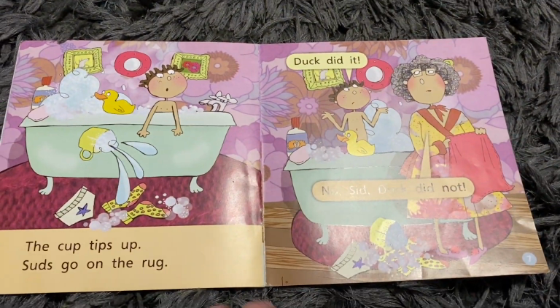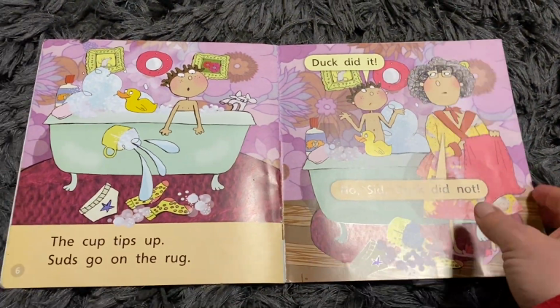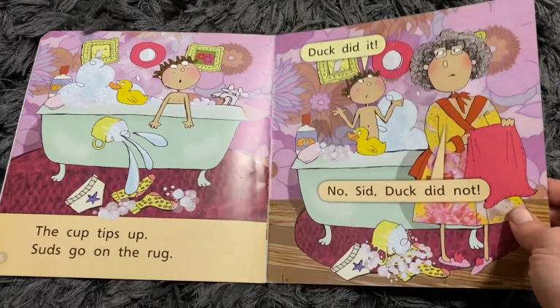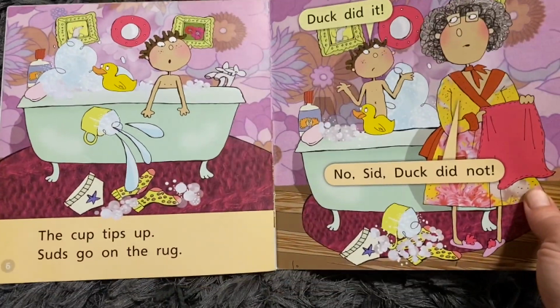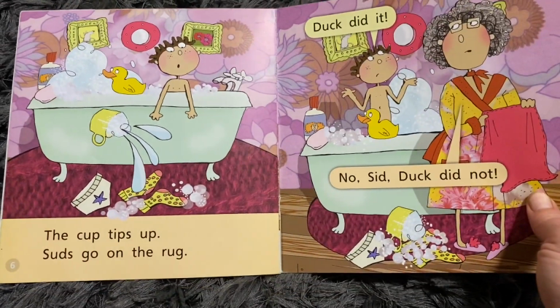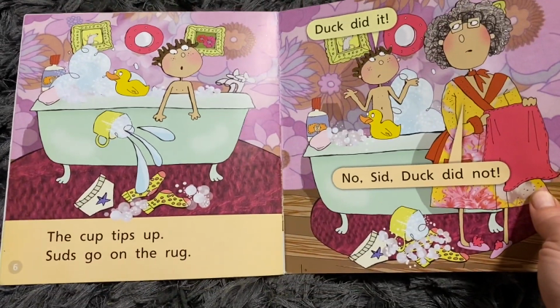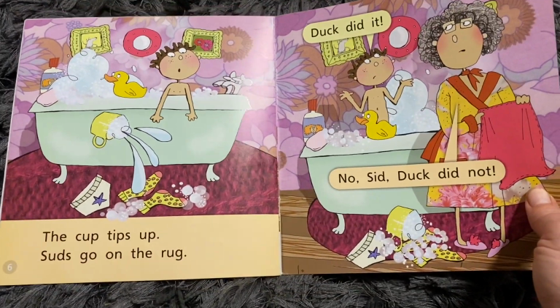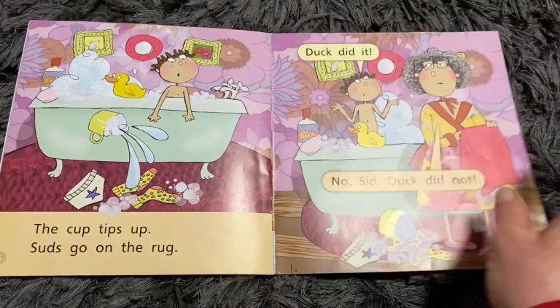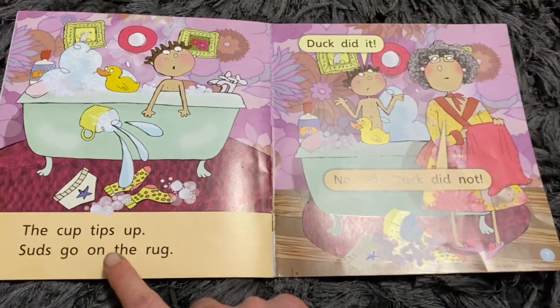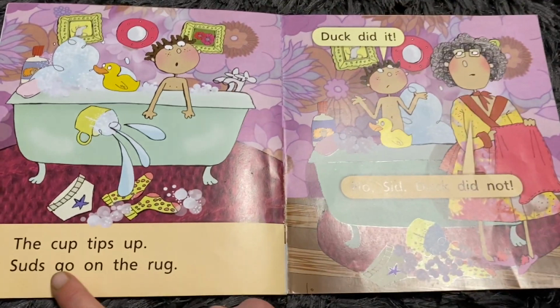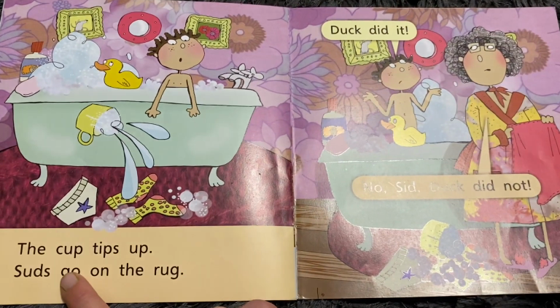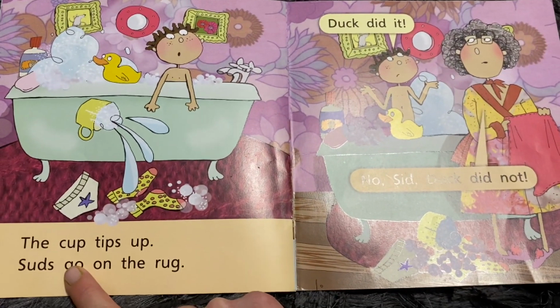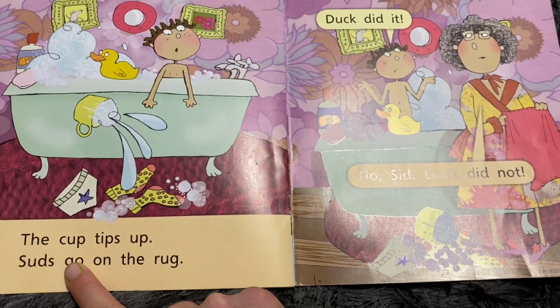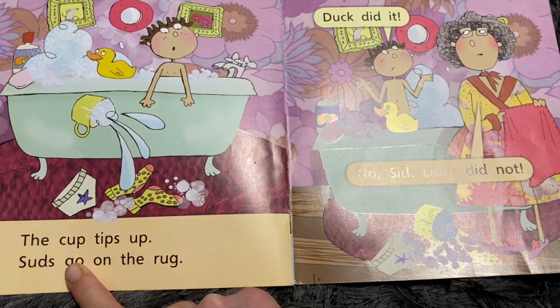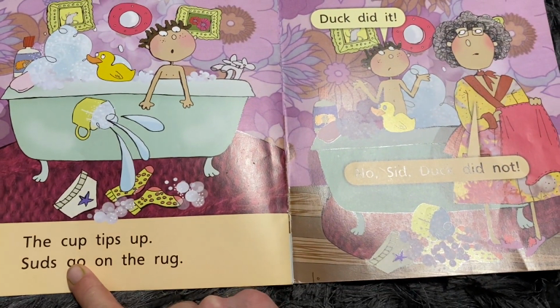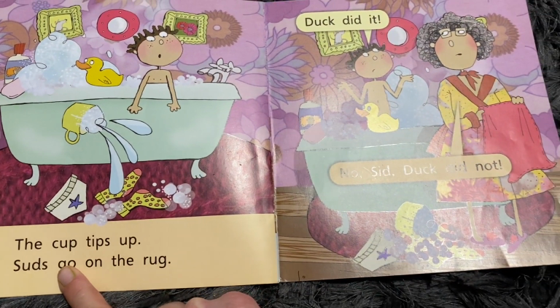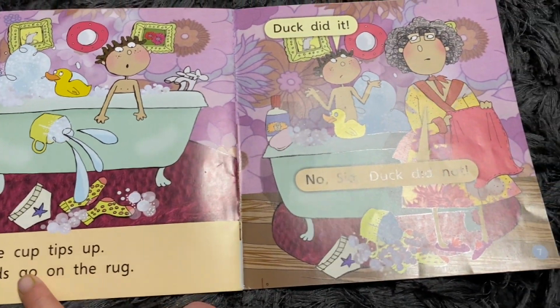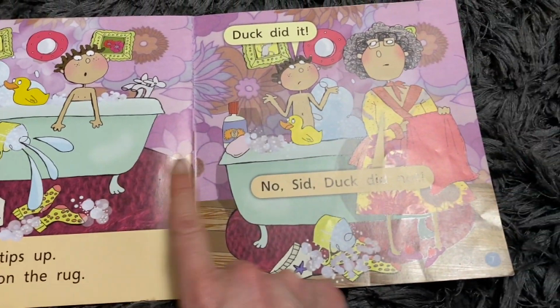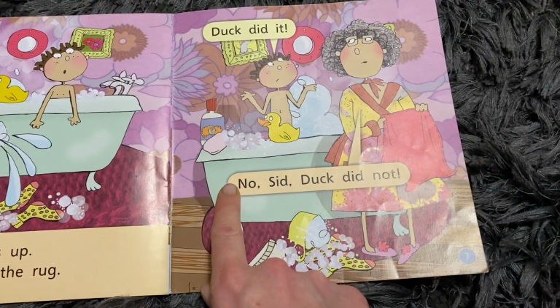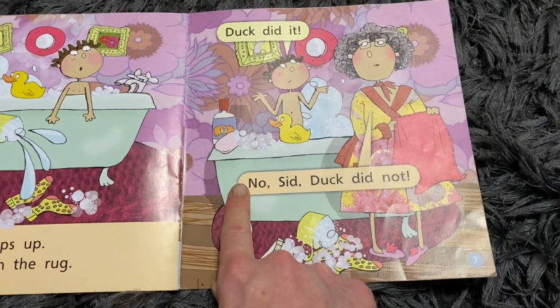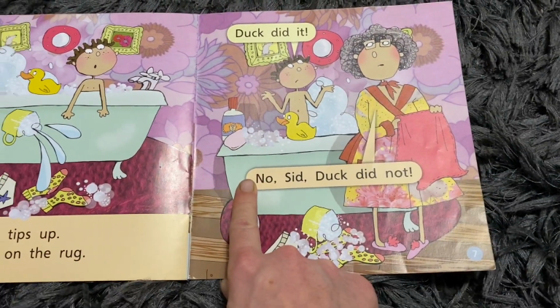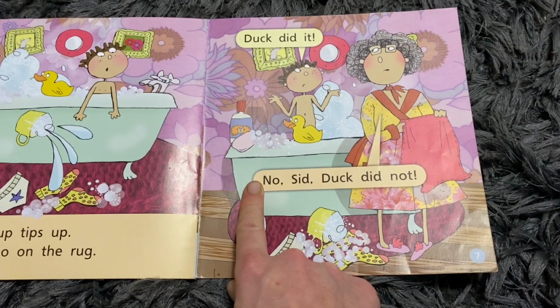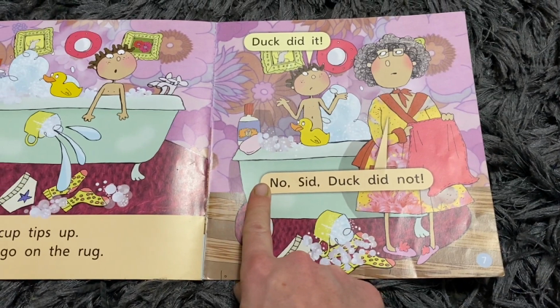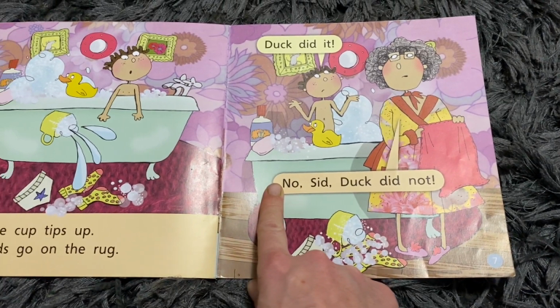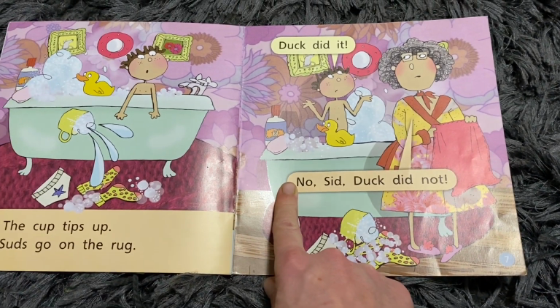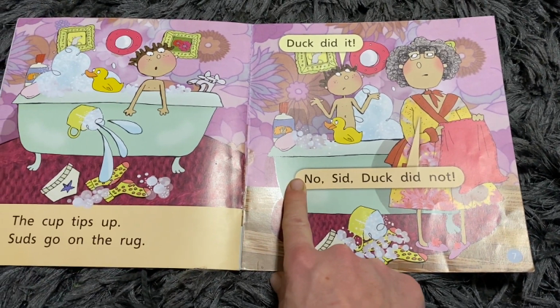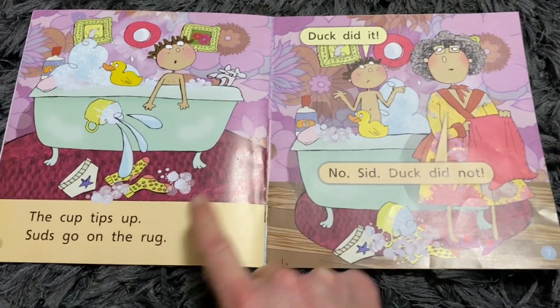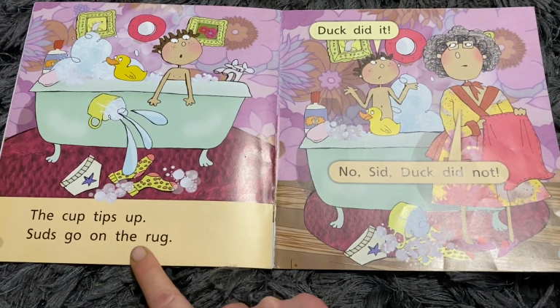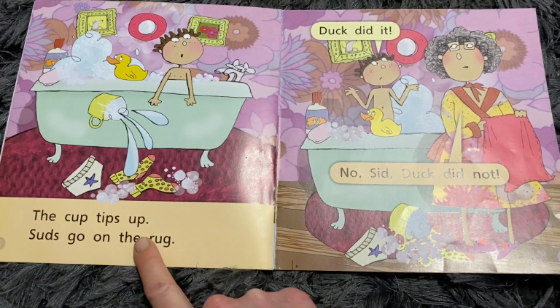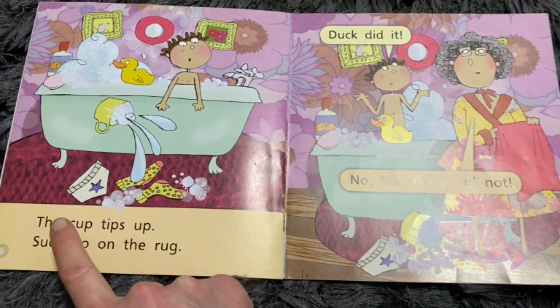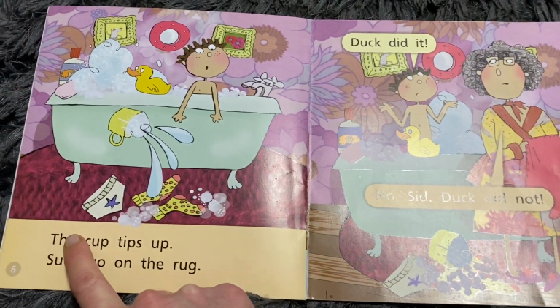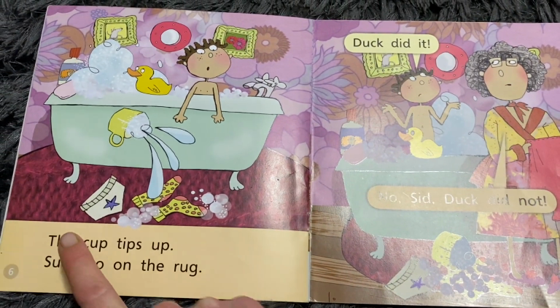Then you can challenge the children to say things like: point to the word that says 'go'. Can you point to the word that says 'no'? How many 'the's are on this page? One, two.